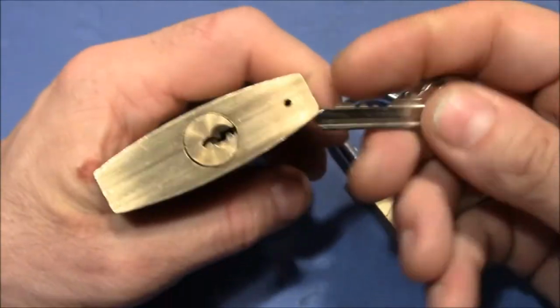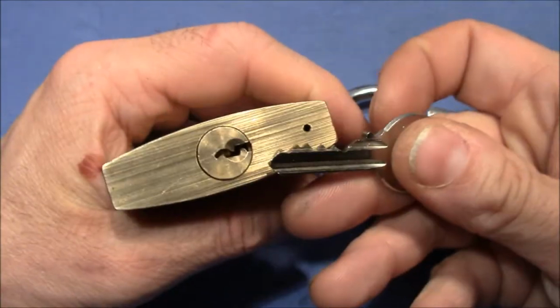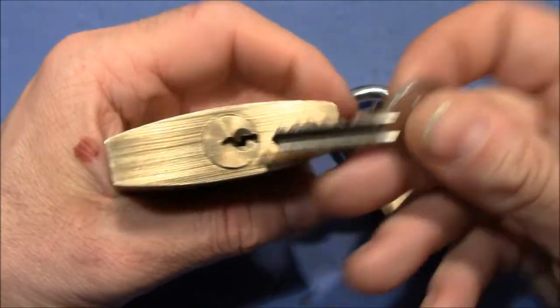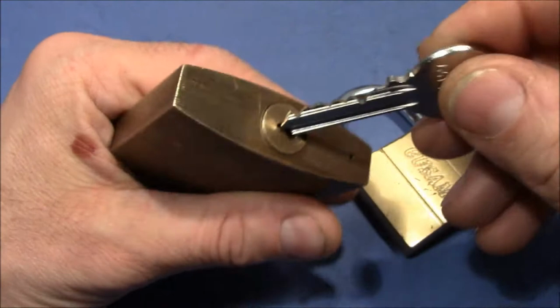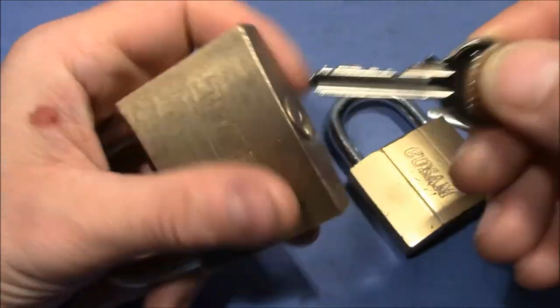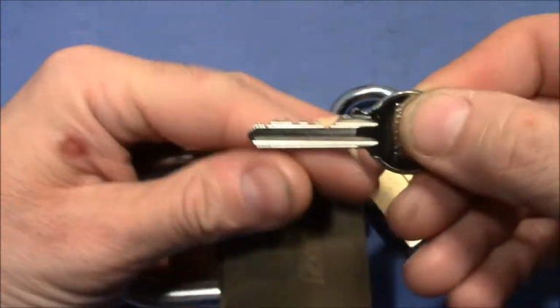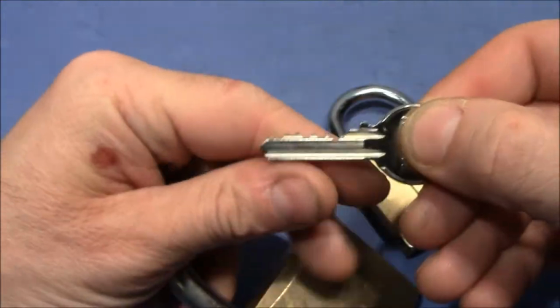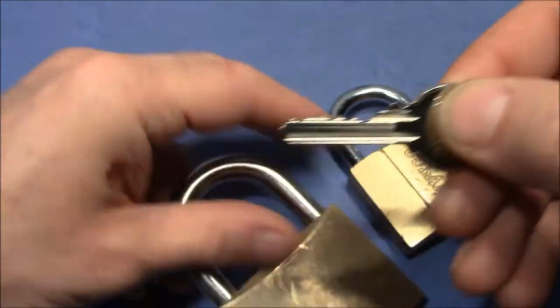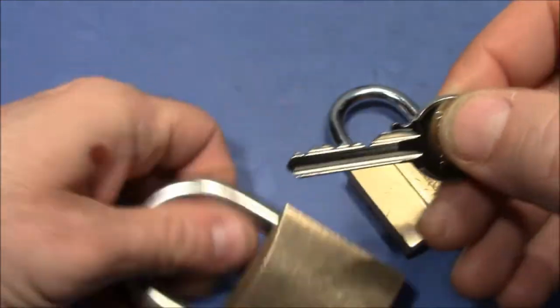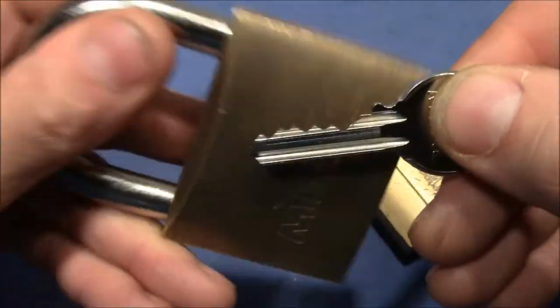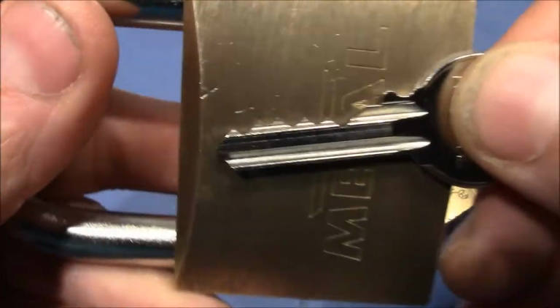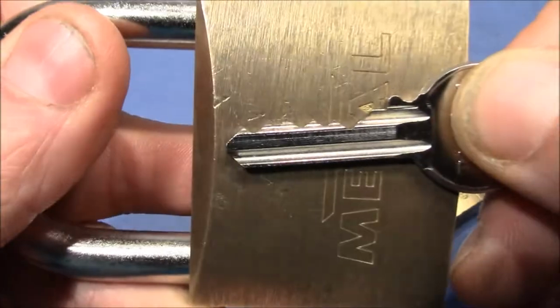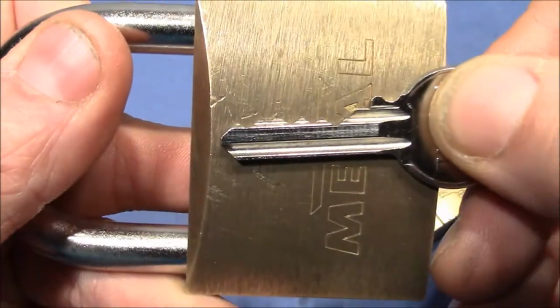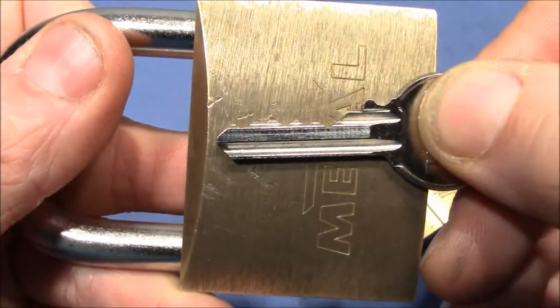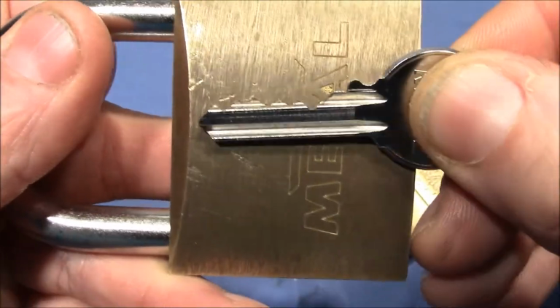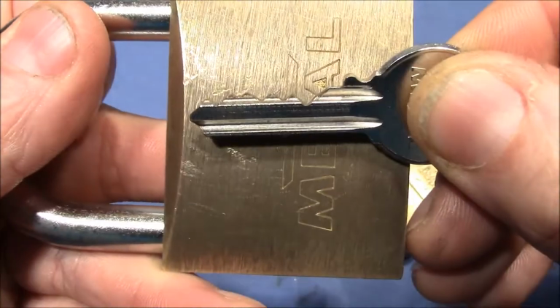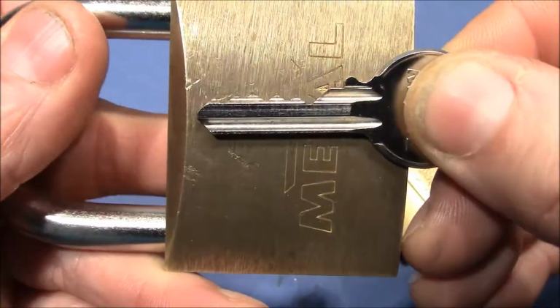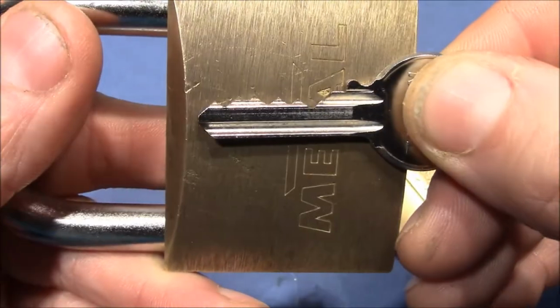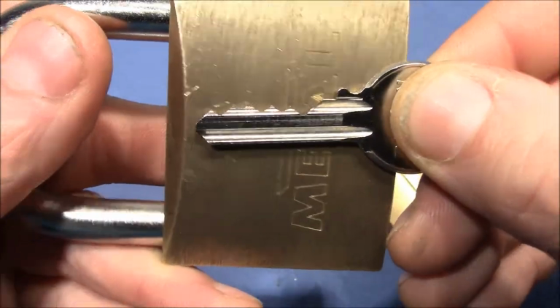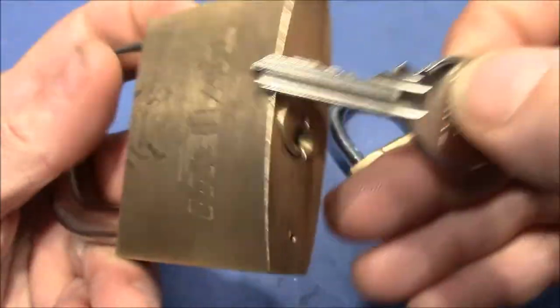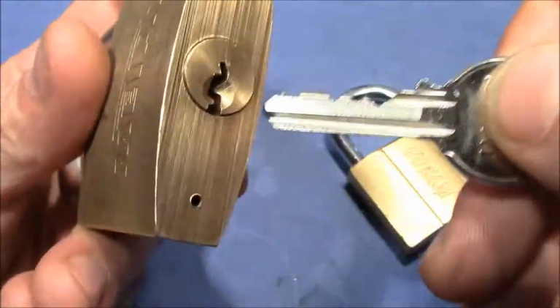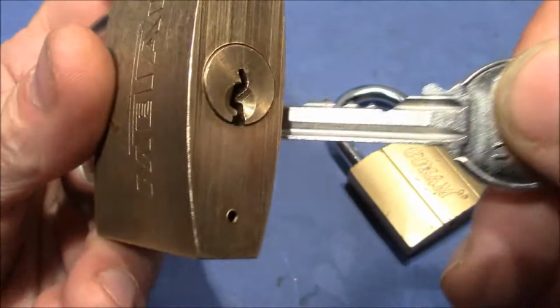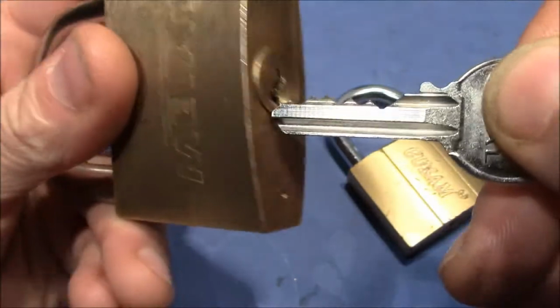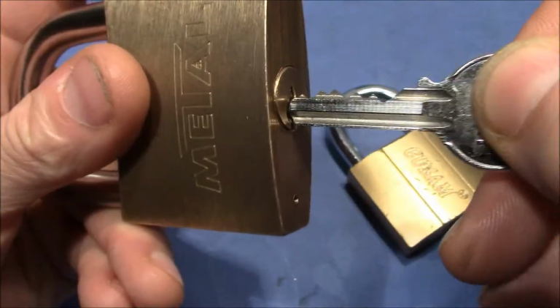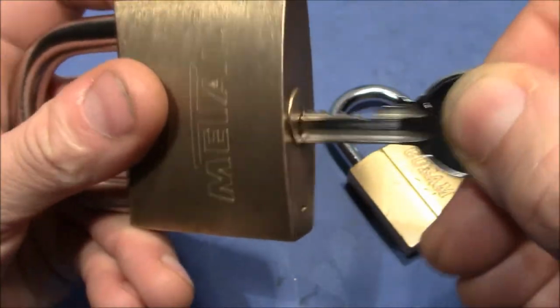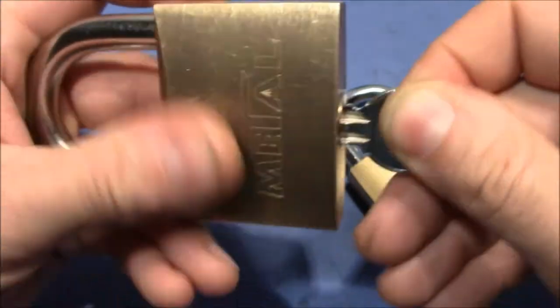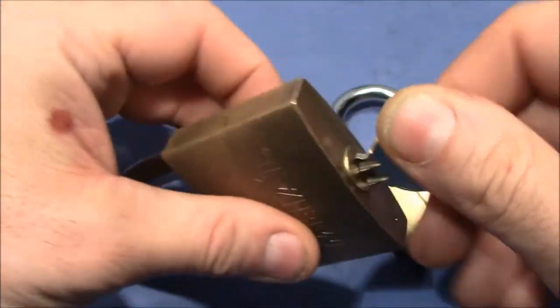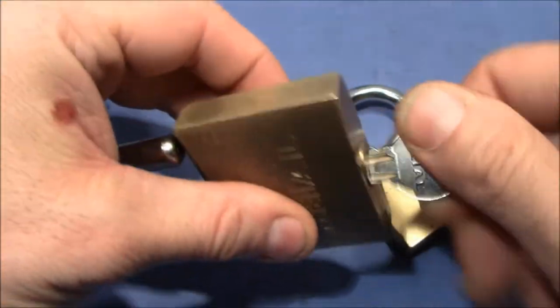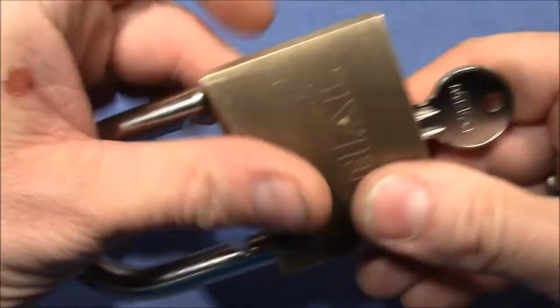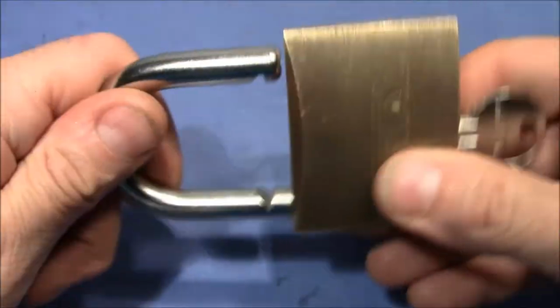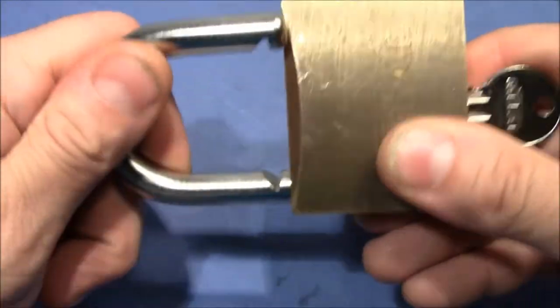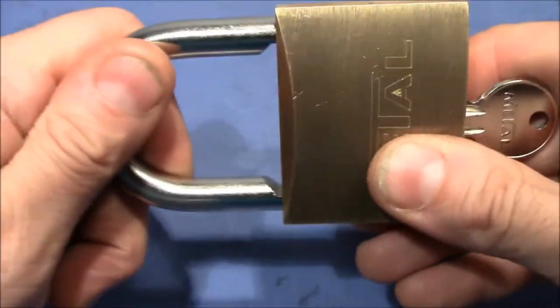Here is the key to the metal lock — the heavy metal lock. It works with no problem.